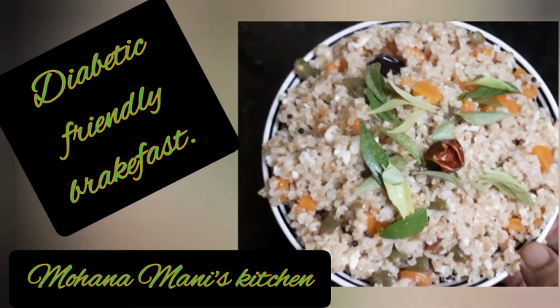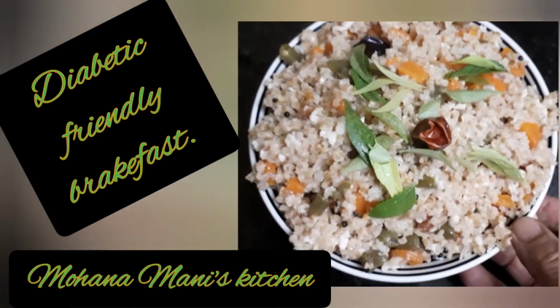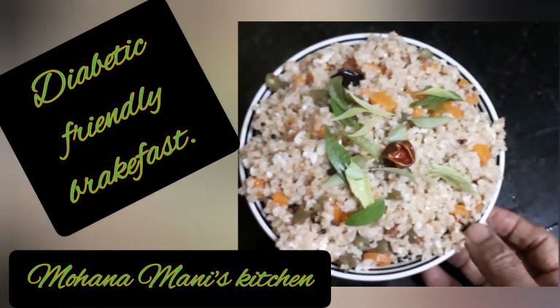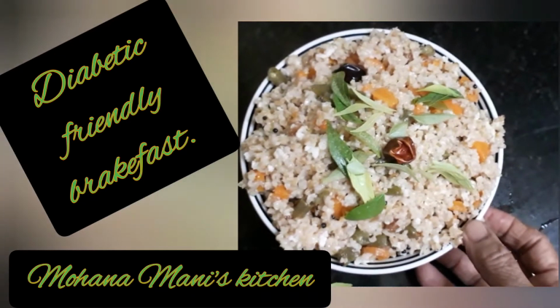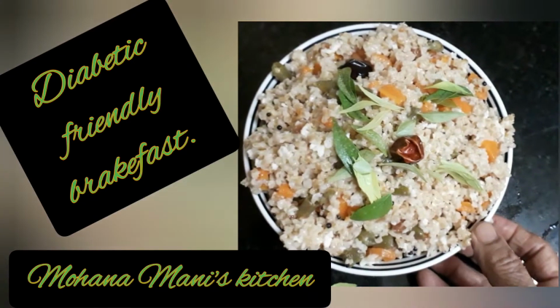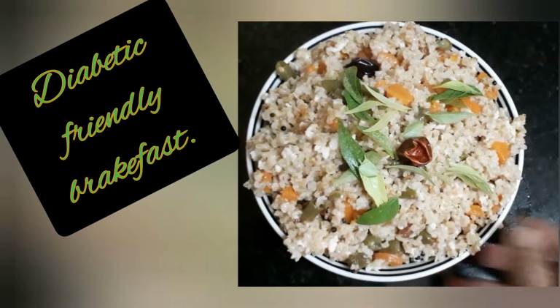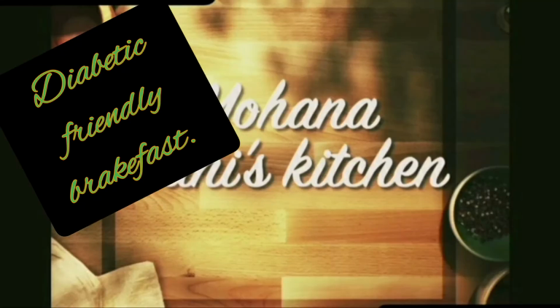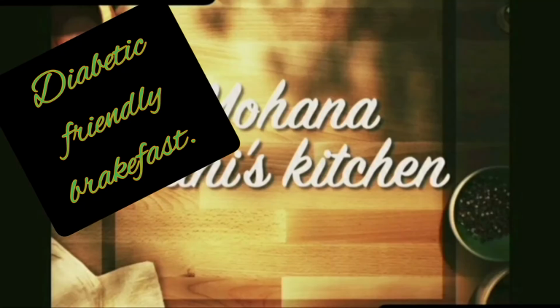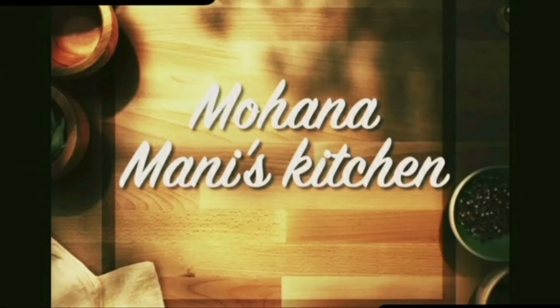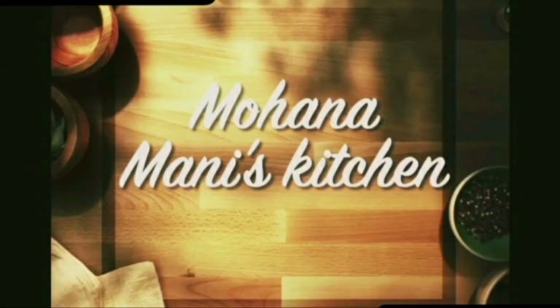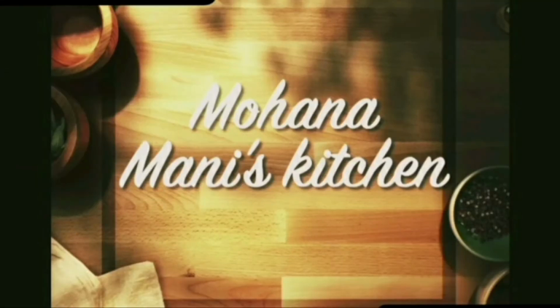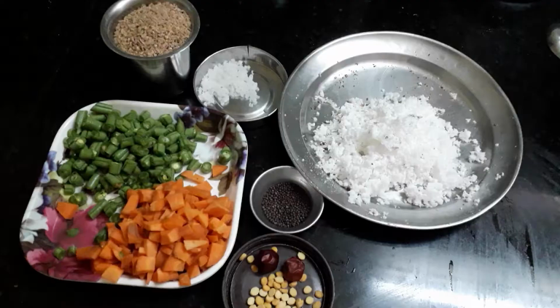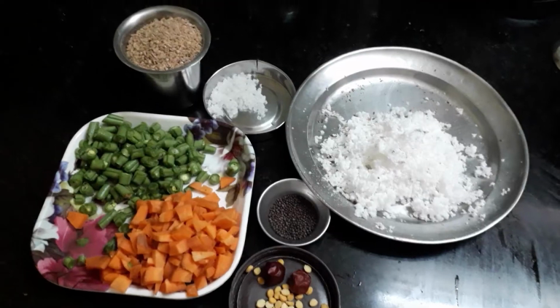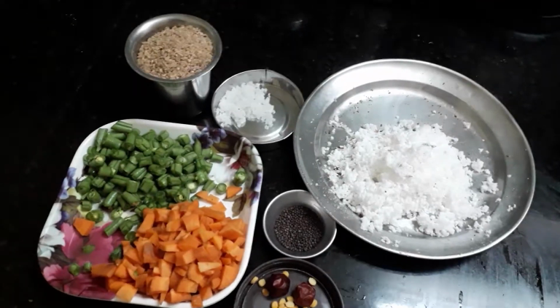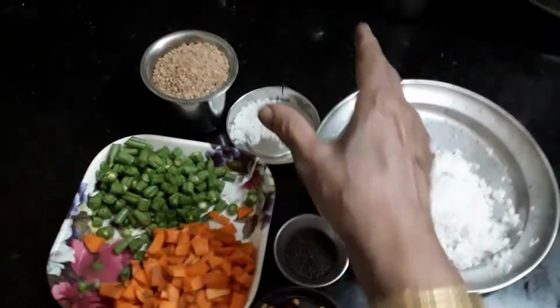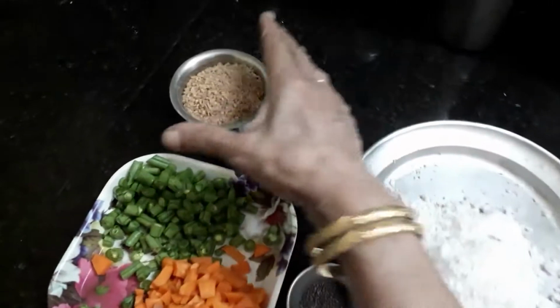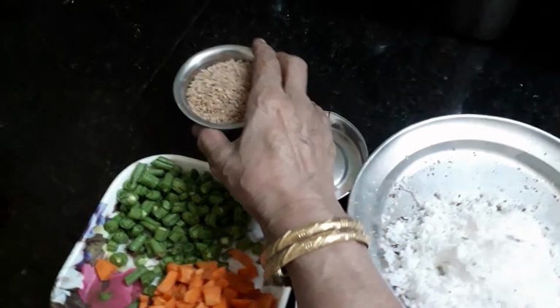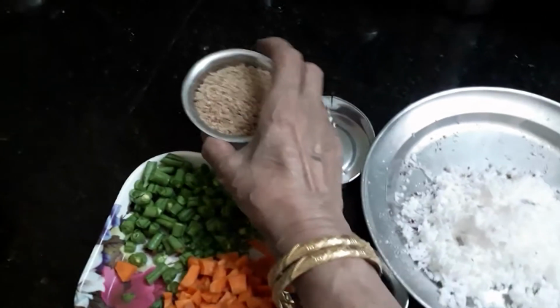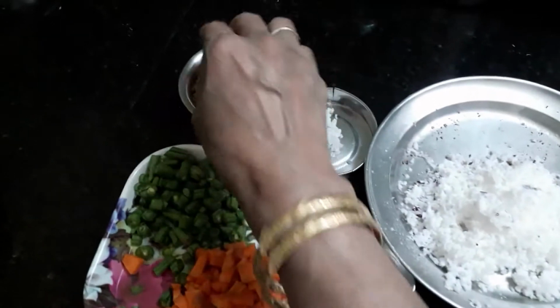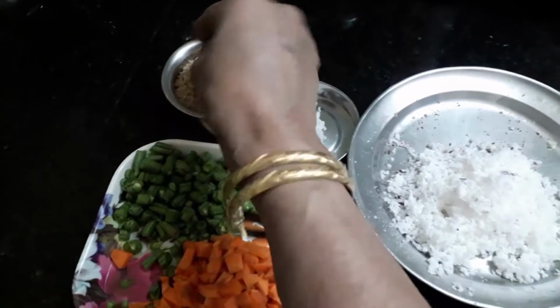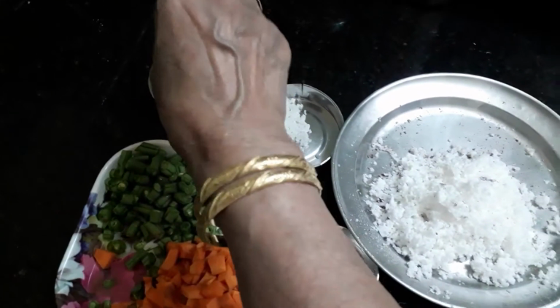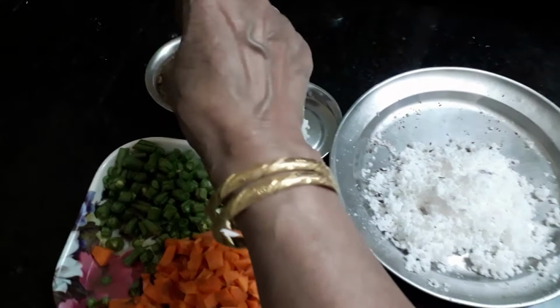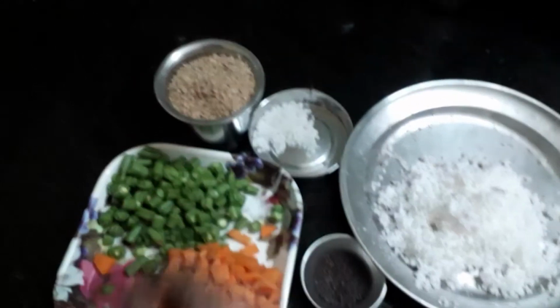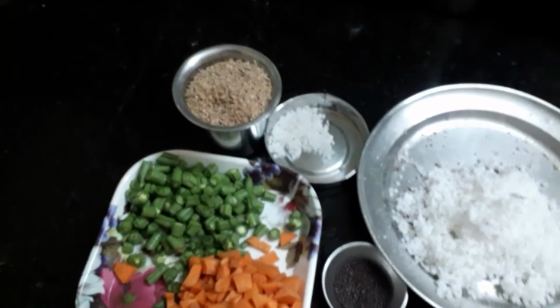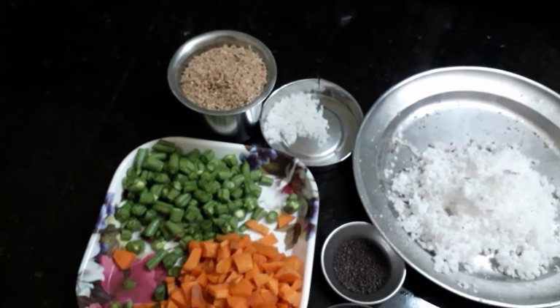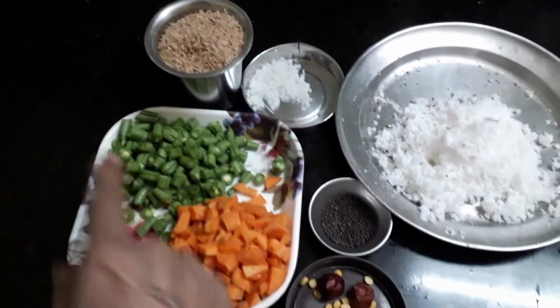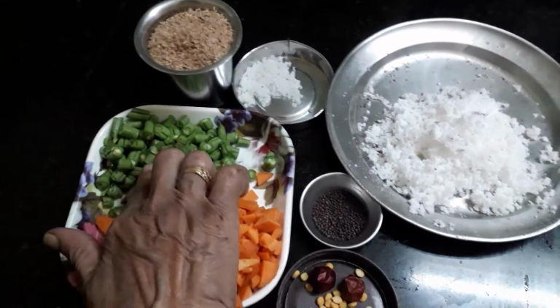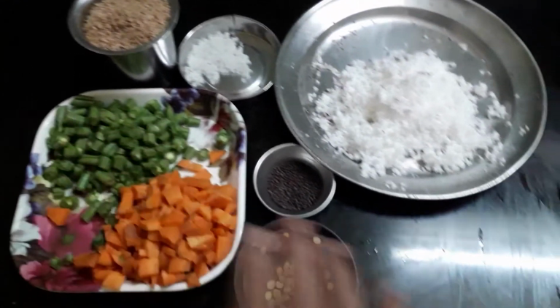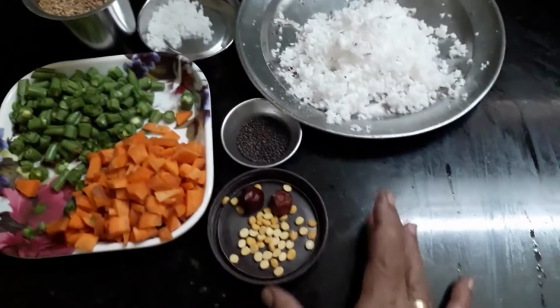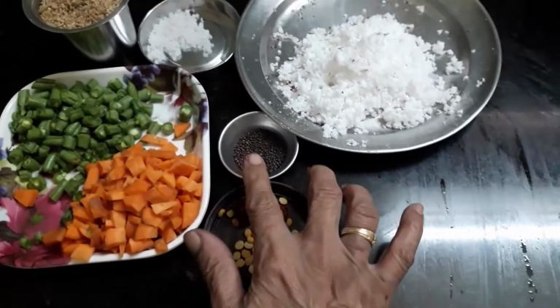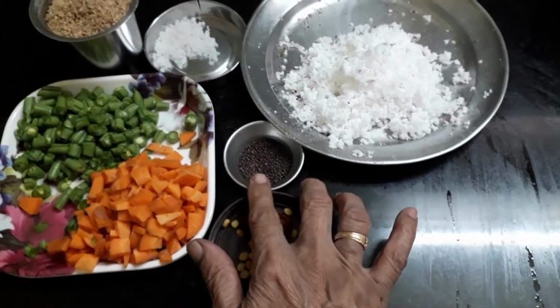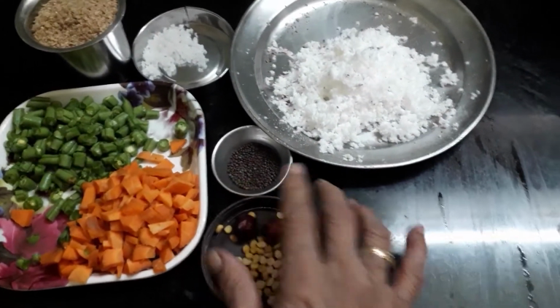We are going to eat a diabetic friendly breakfast. We are going to eat a lot of vegetables — vegetable beans and carrots.